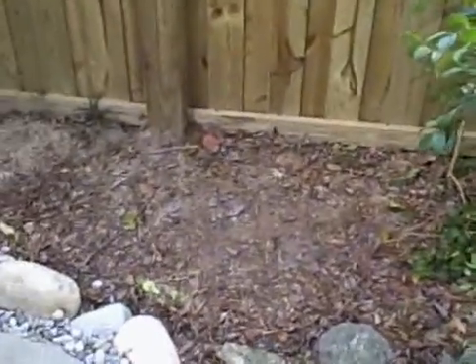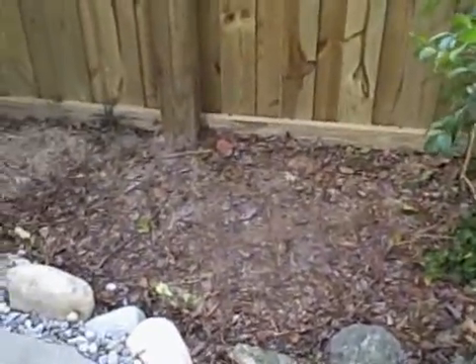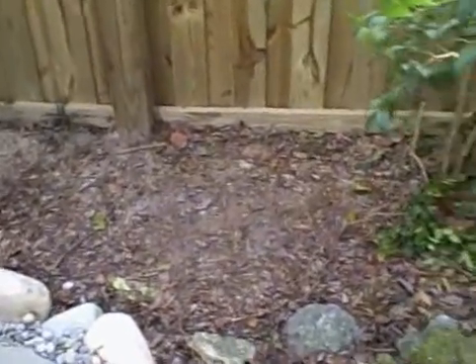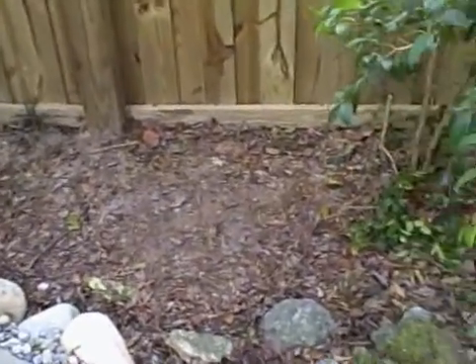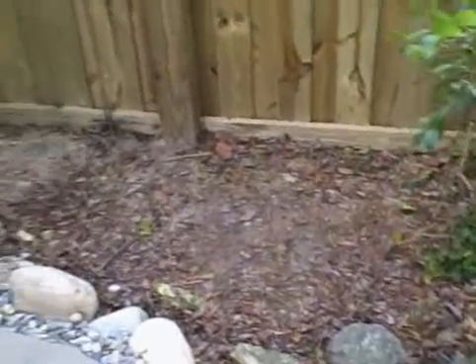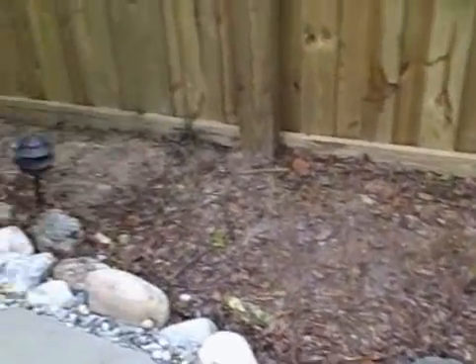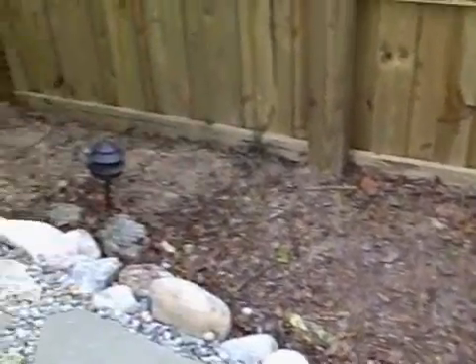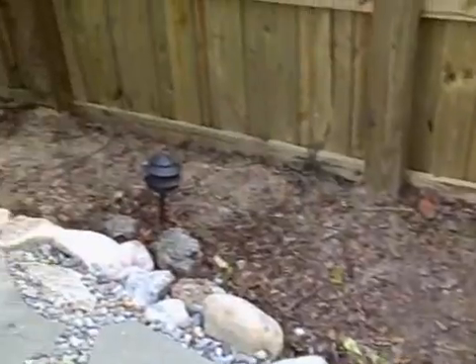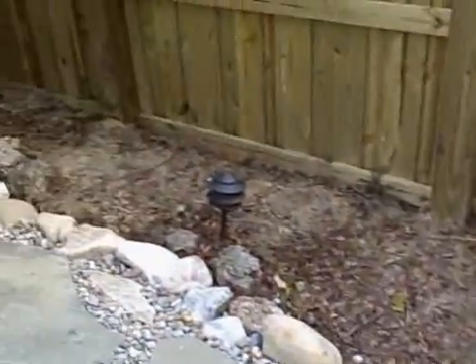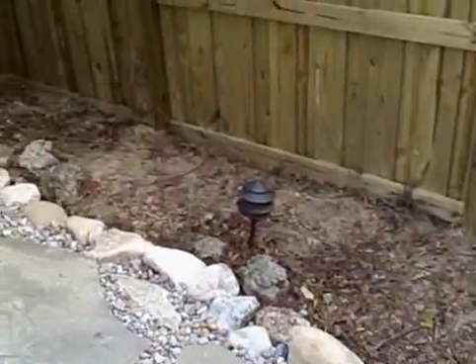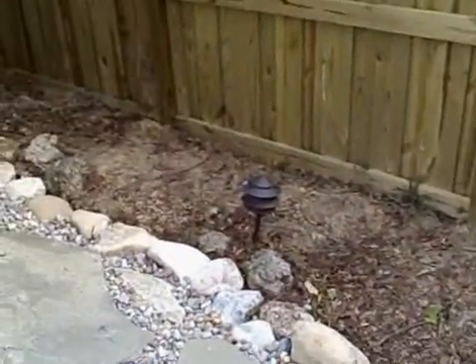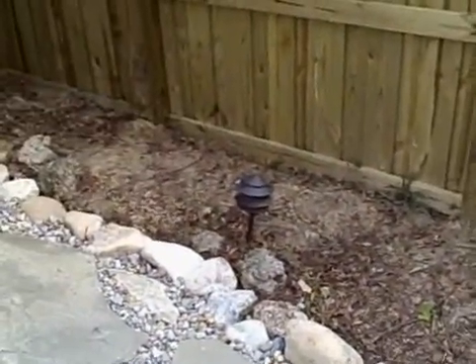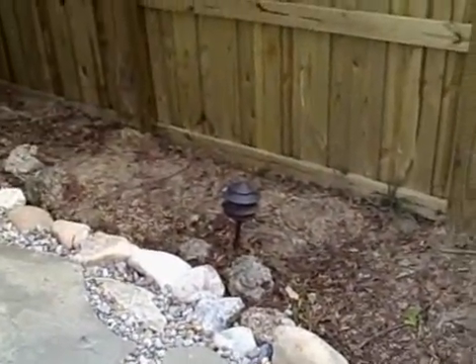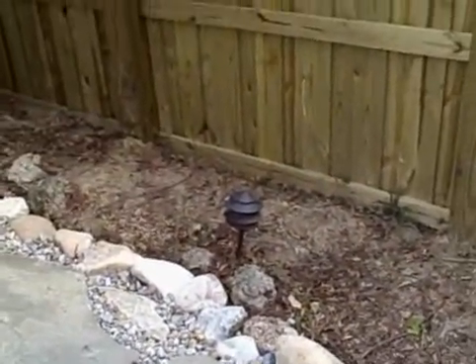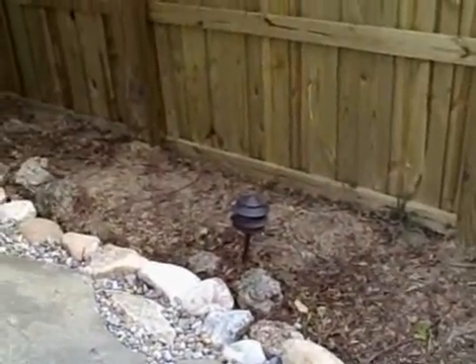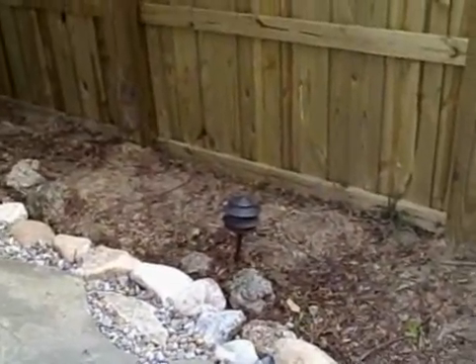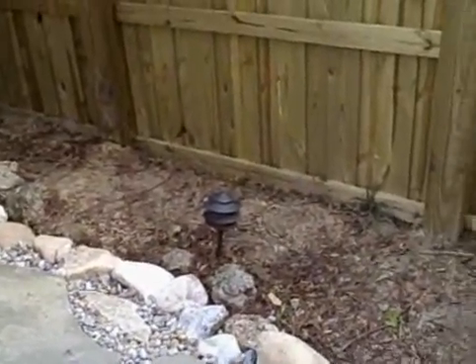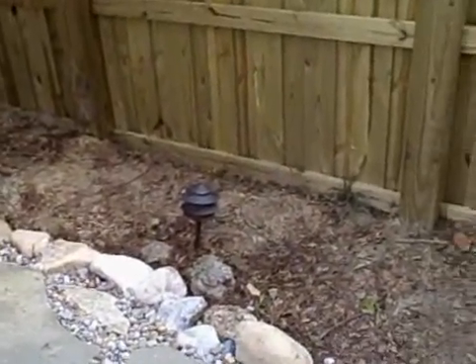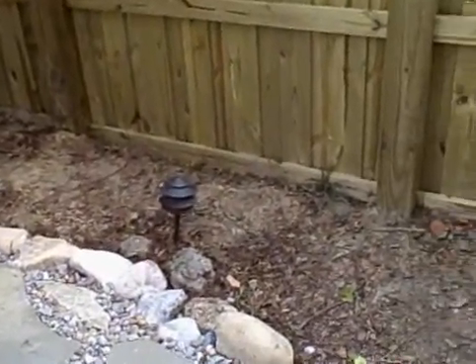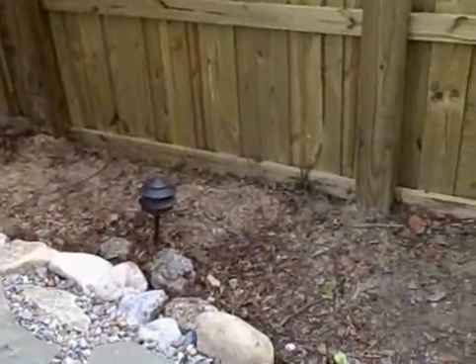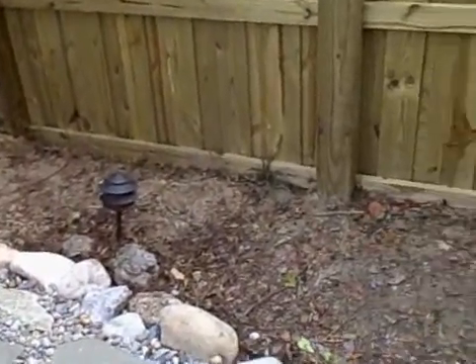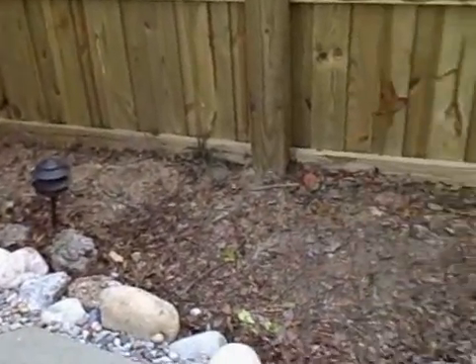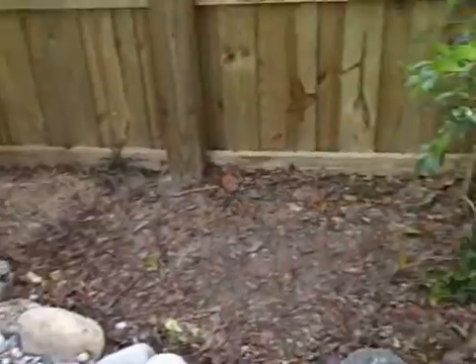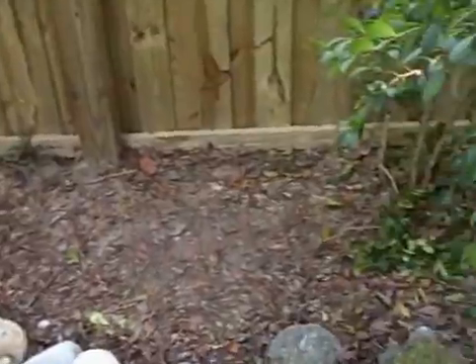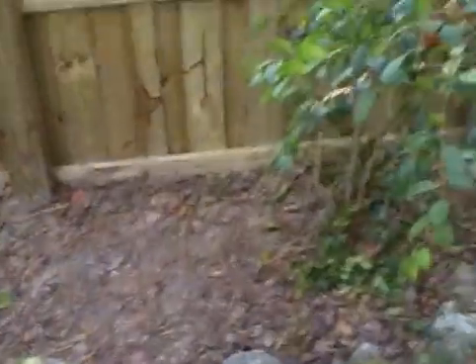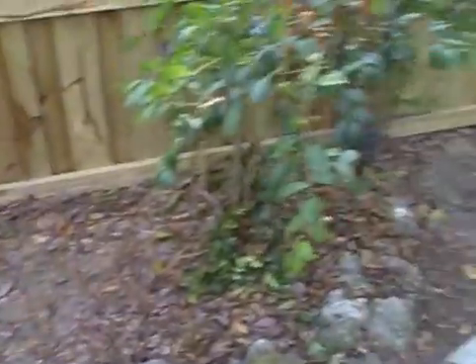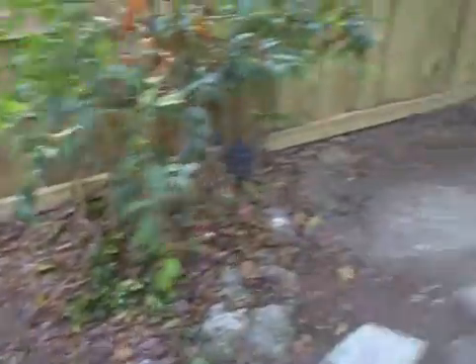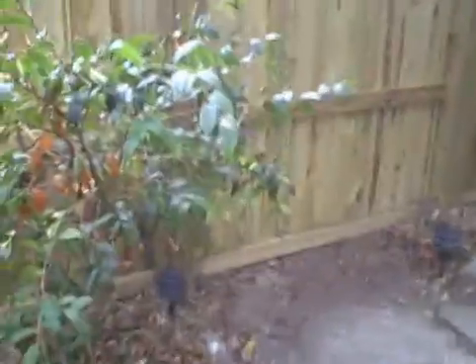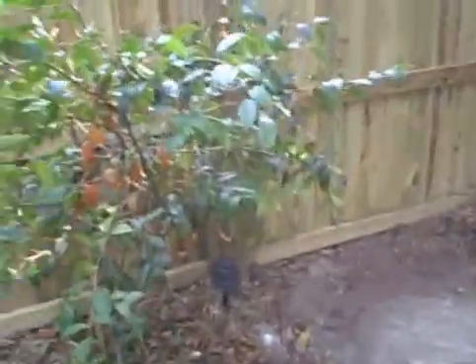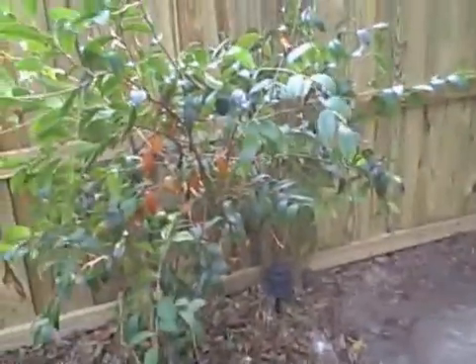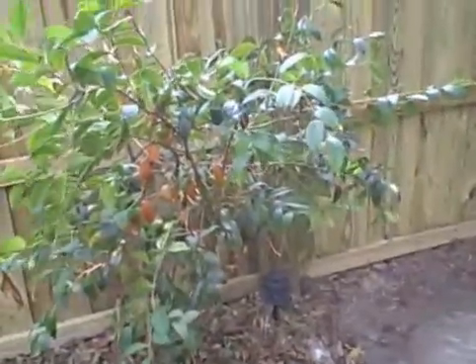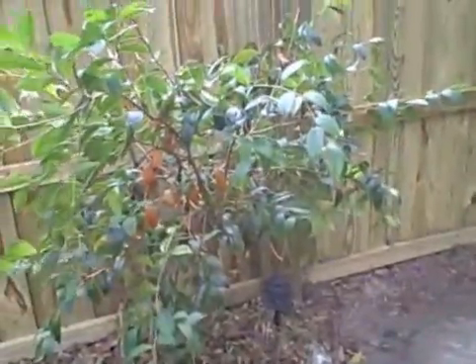This area, this bed has been cleaned out and I'll put probably some cast iron plant and some more ferns in here because we don't get much sunlight here. This camellia is going to be a lot happier here now.